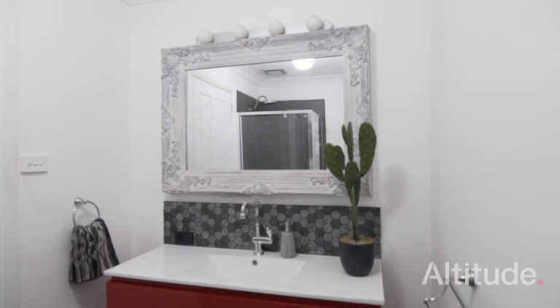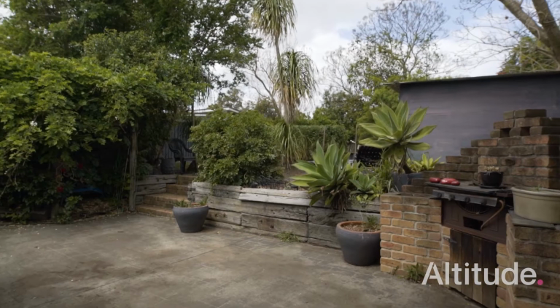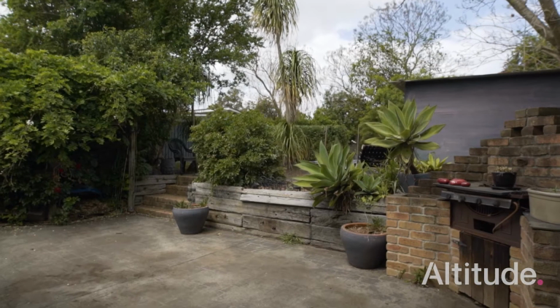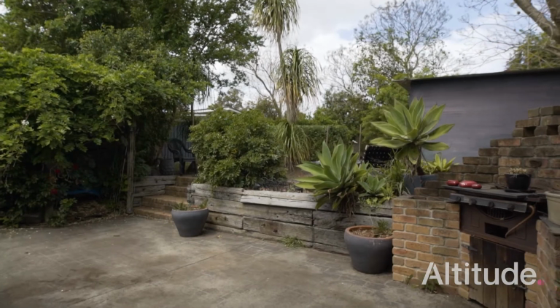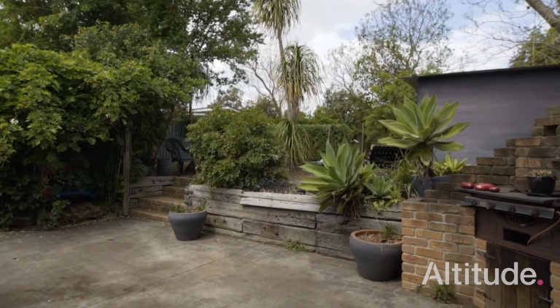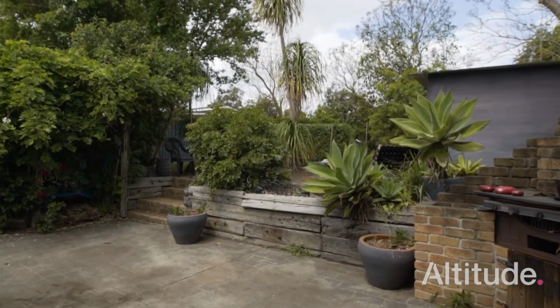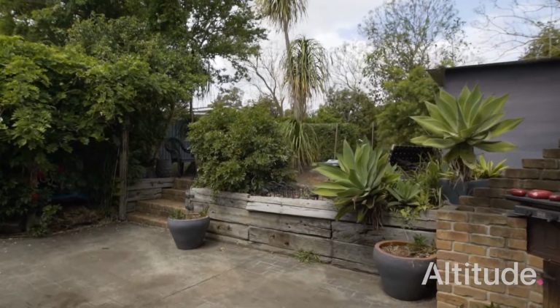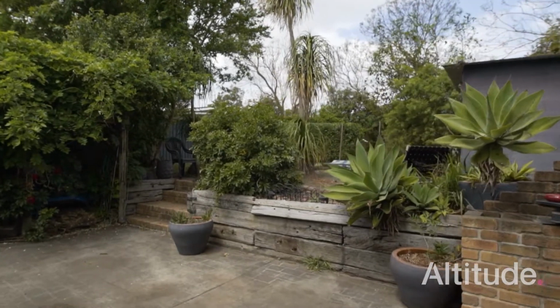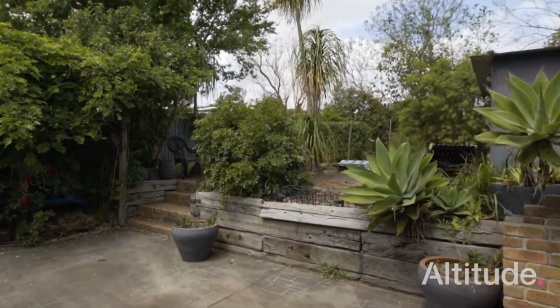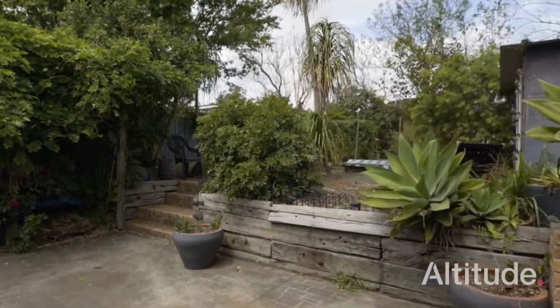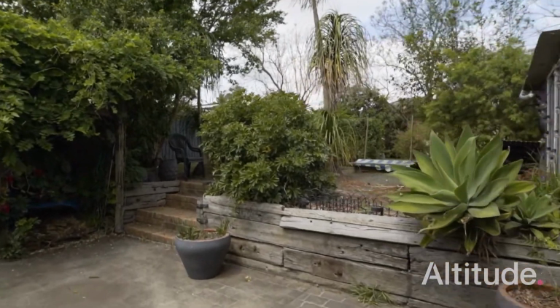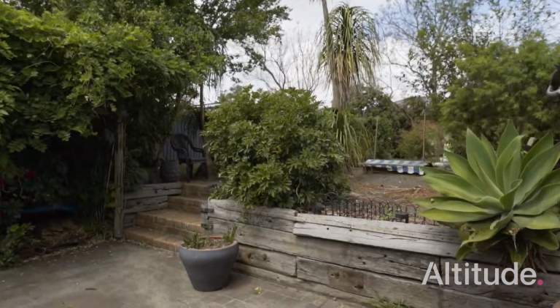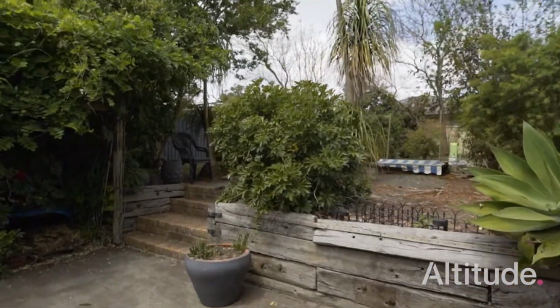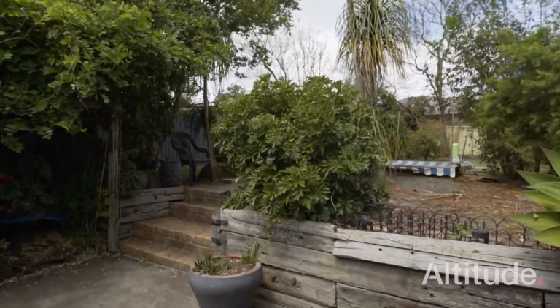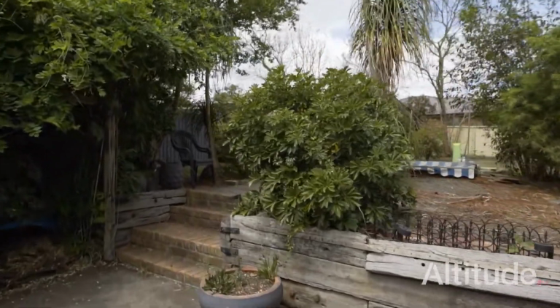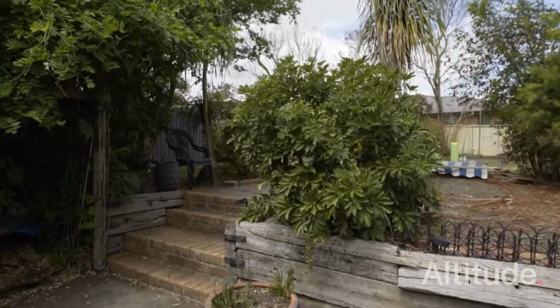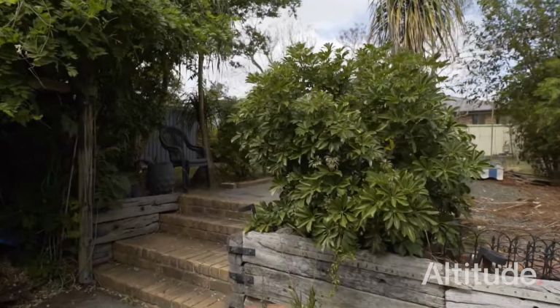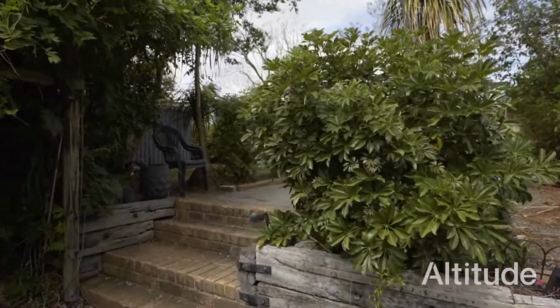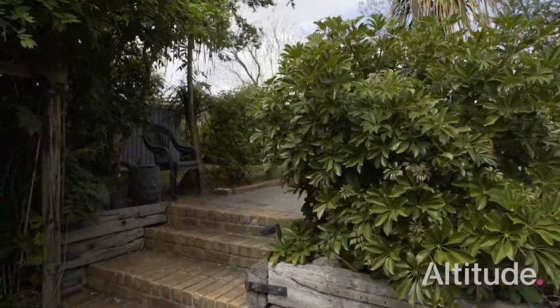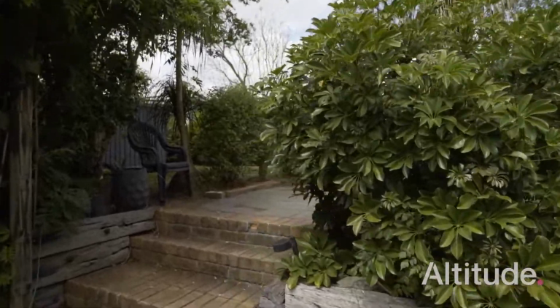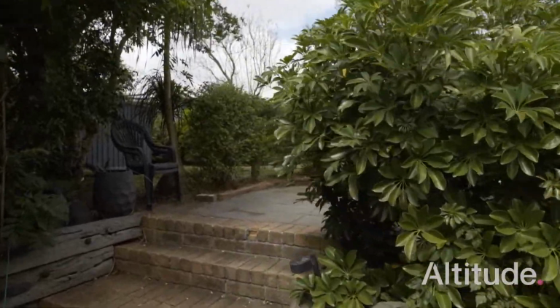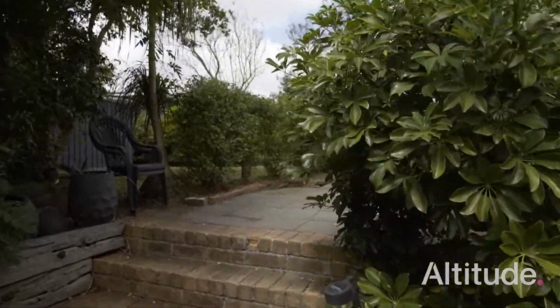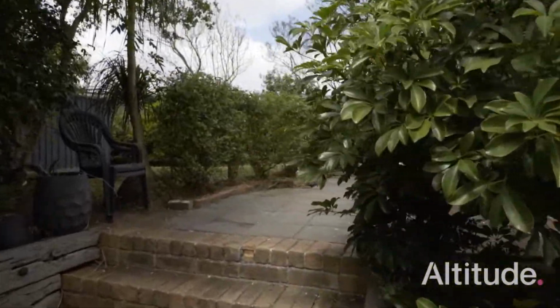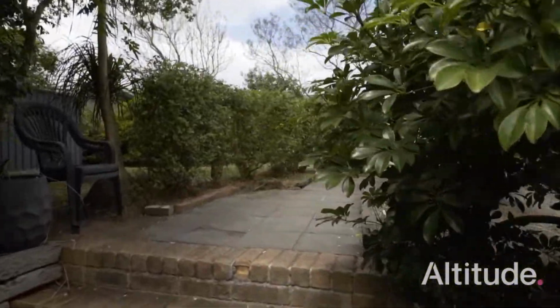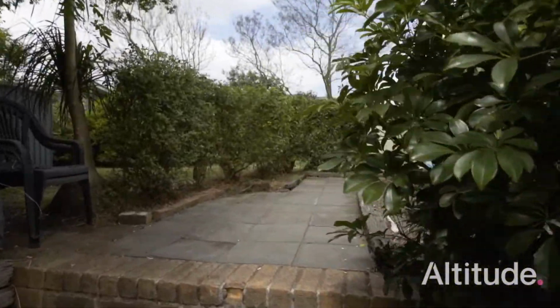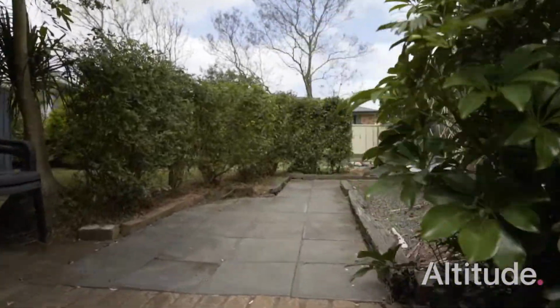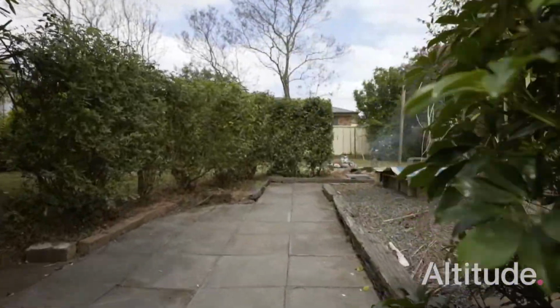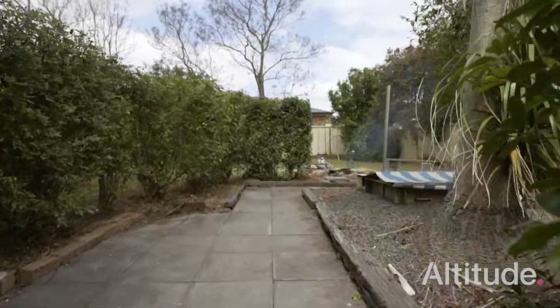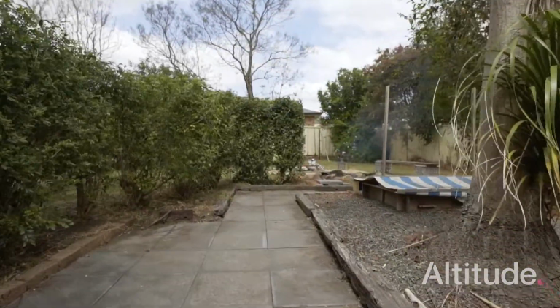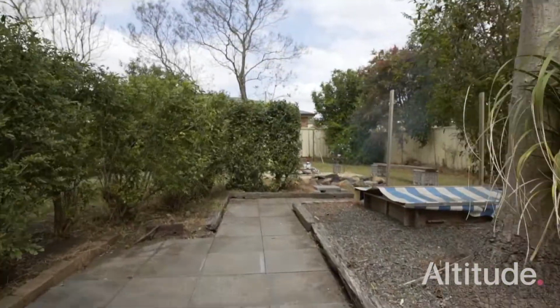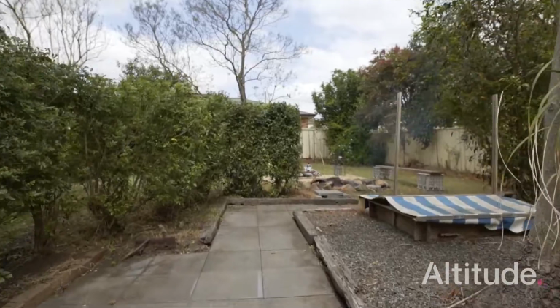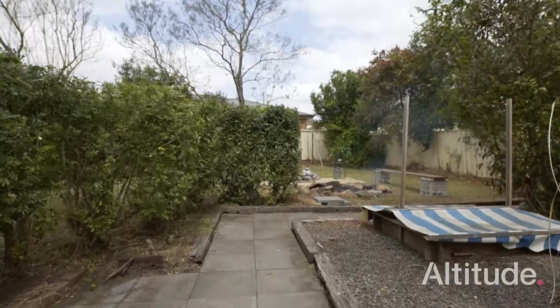We're also on a very large block — it's over 840 square metres. So we're dealing with something that people can really use that back garden for their family, for the fire pit that we've got out the back.